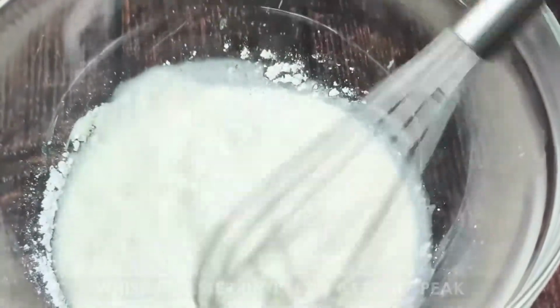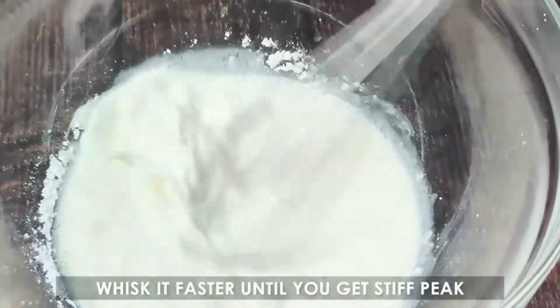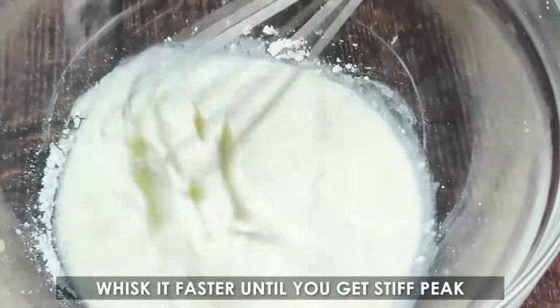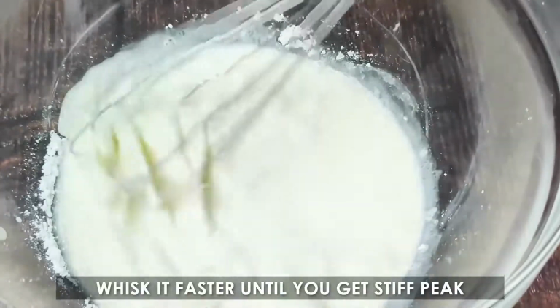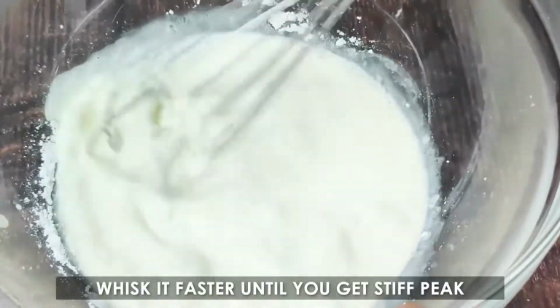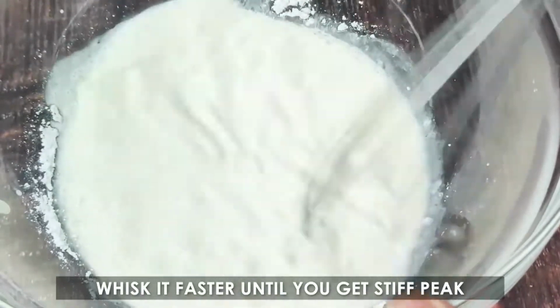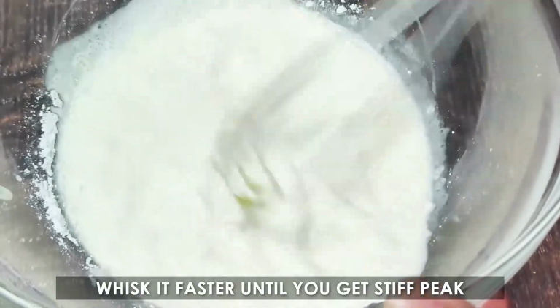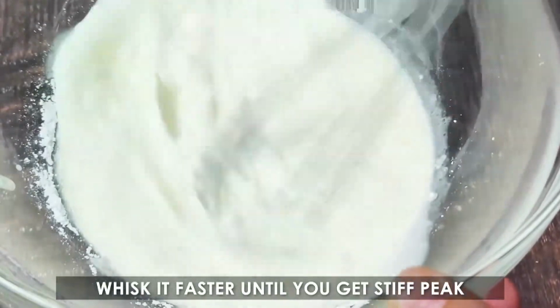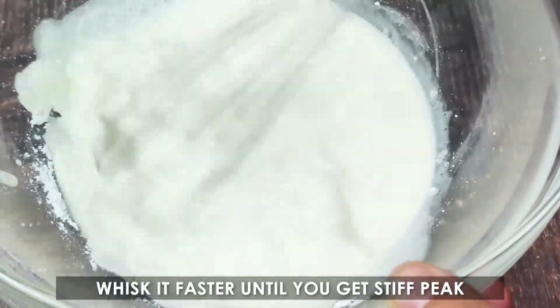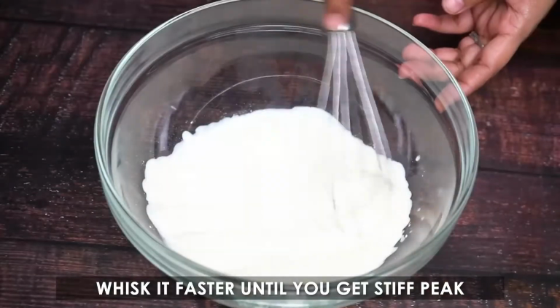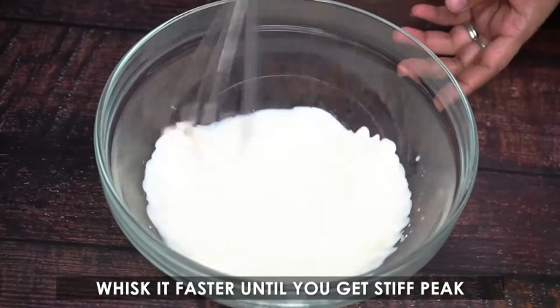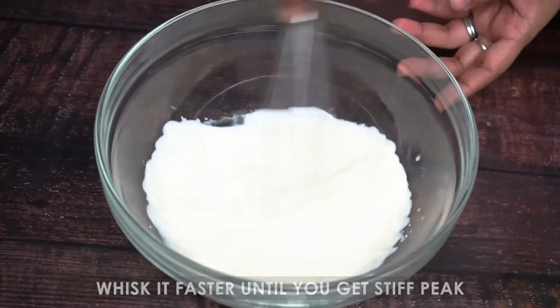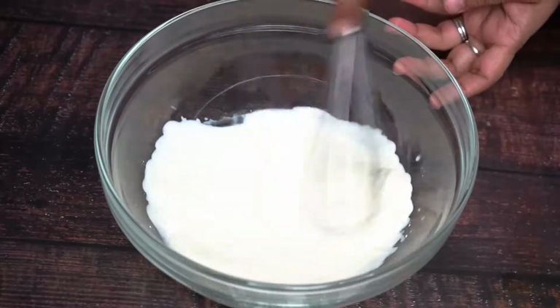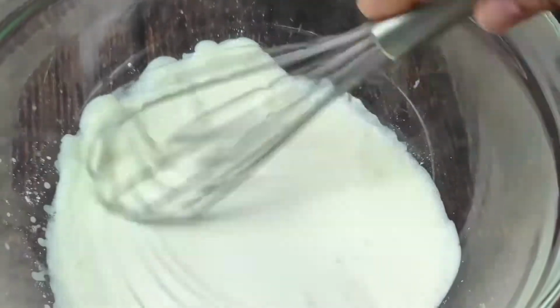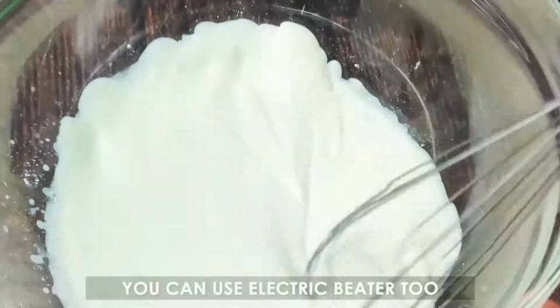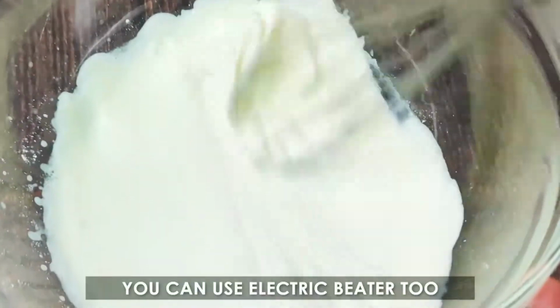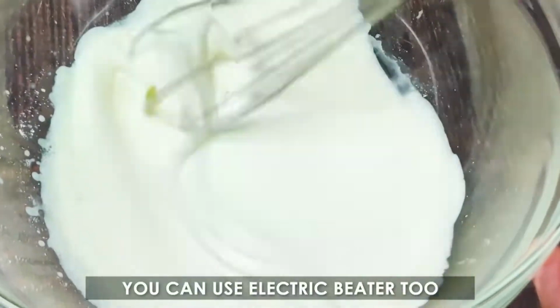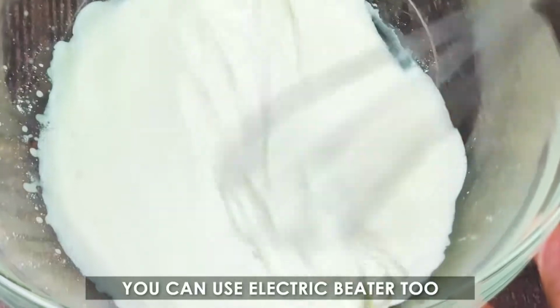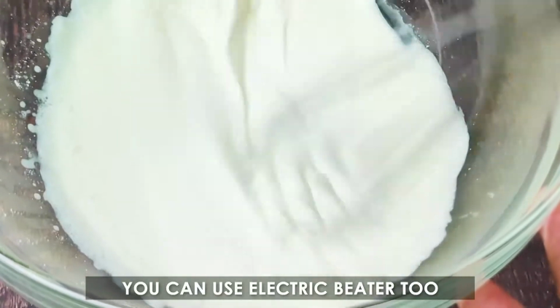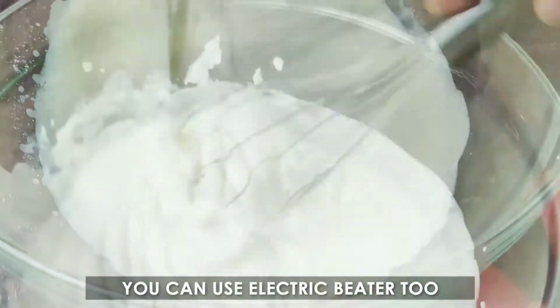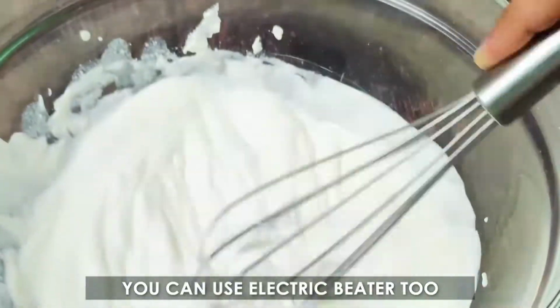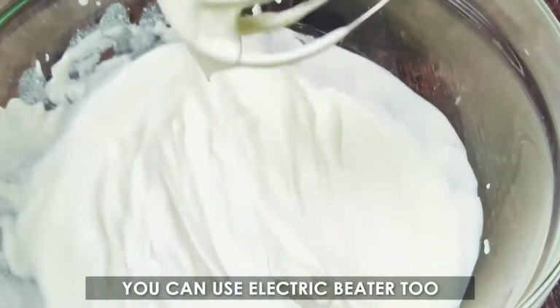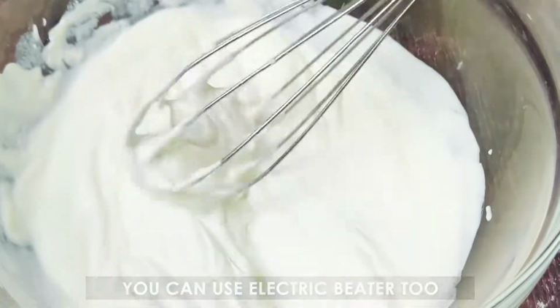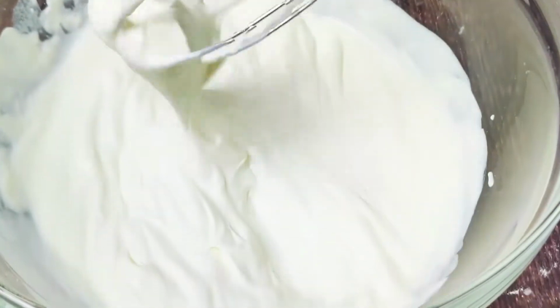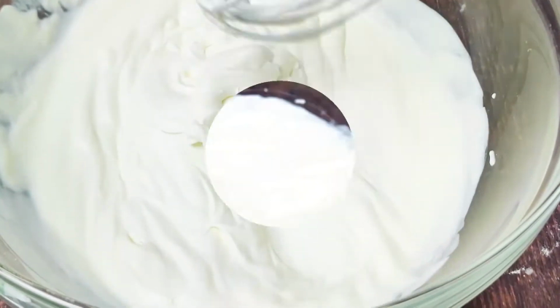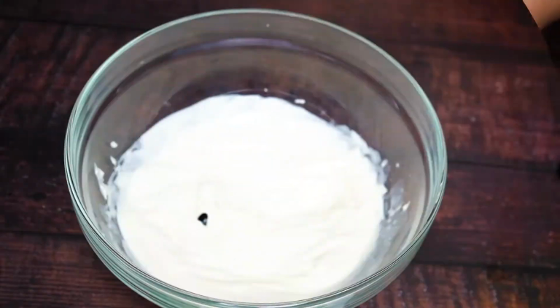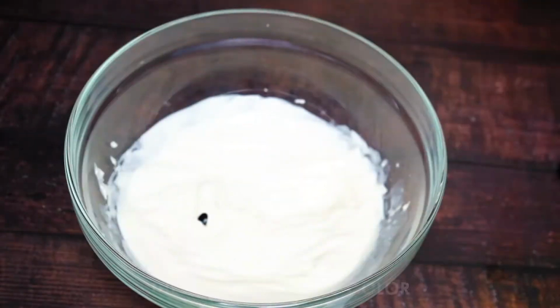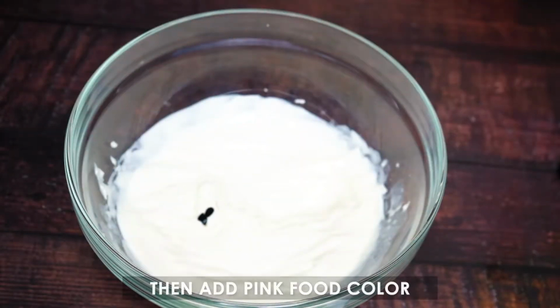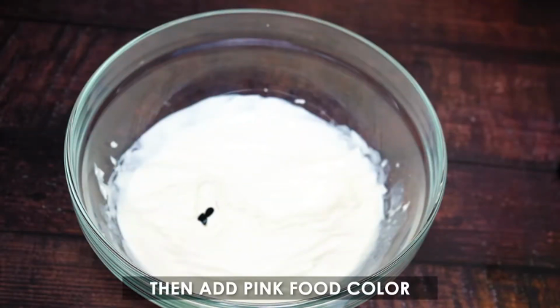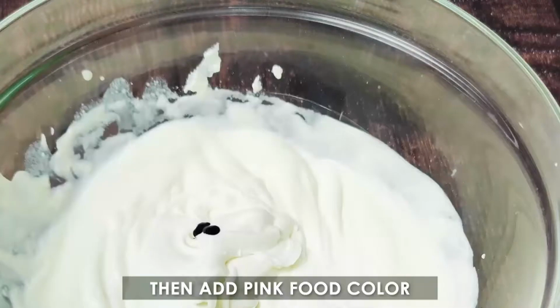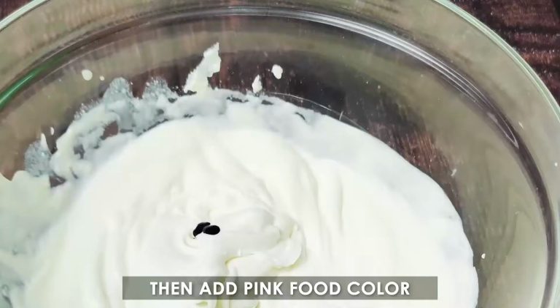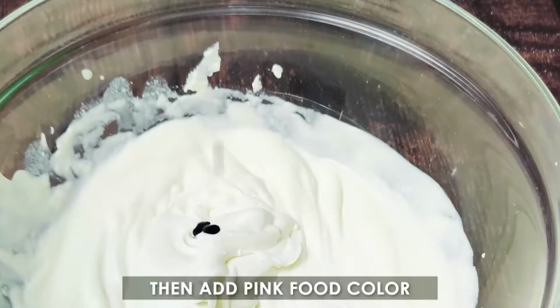Whisk it faster until you get a stiff peak. You can use an electric beater too. Then add pink food color.